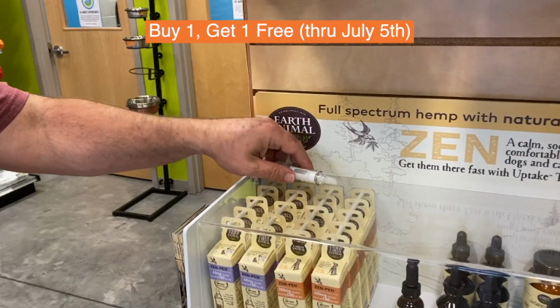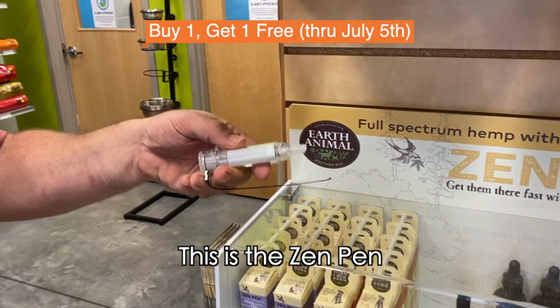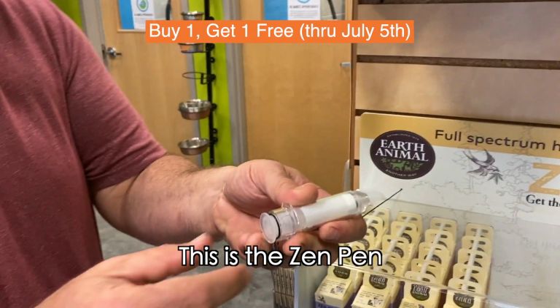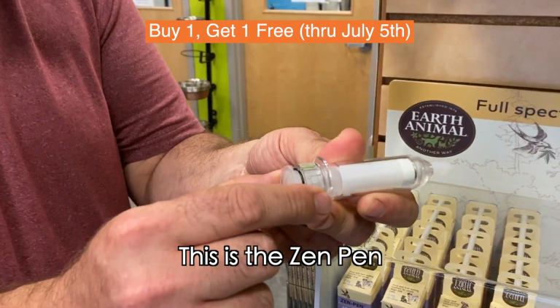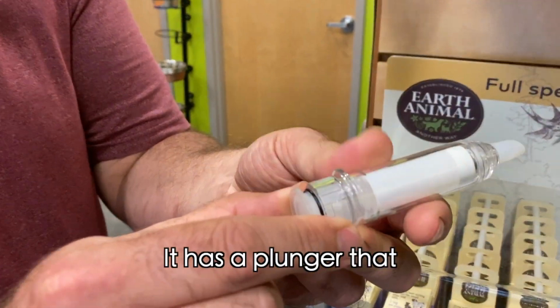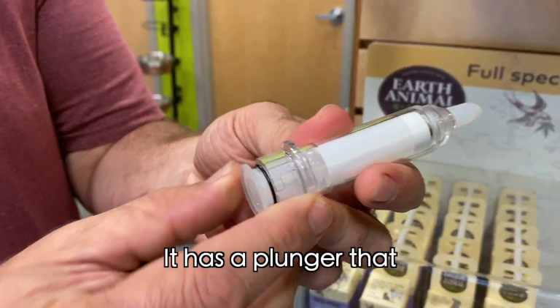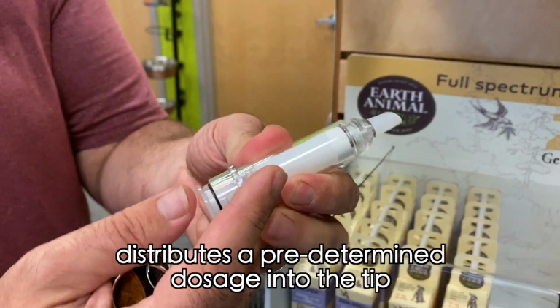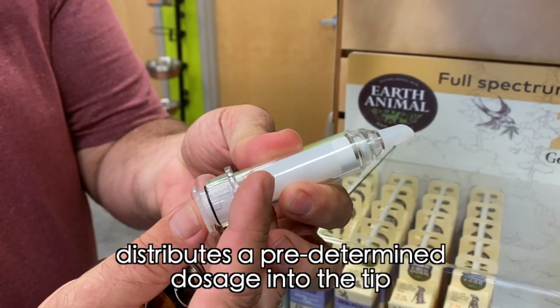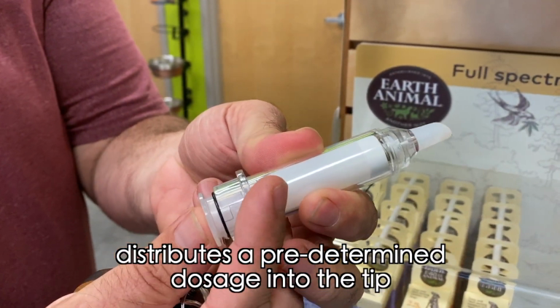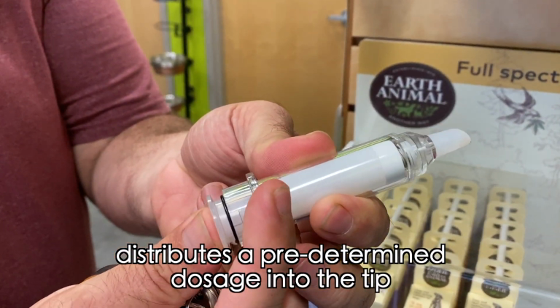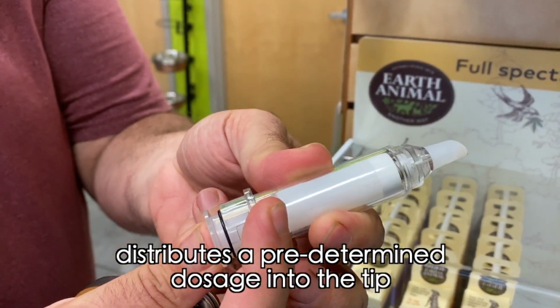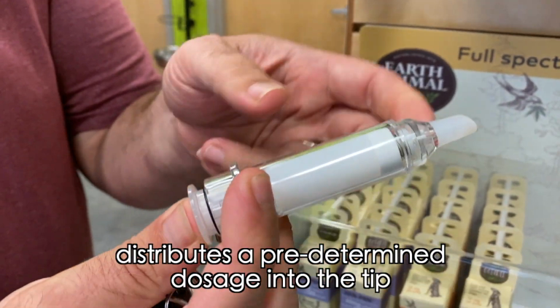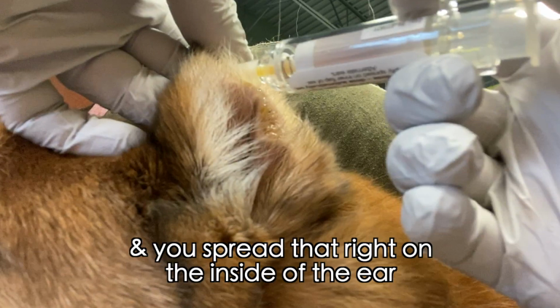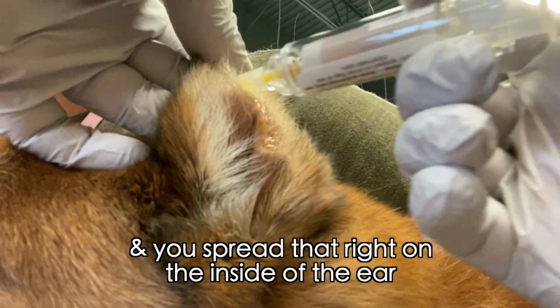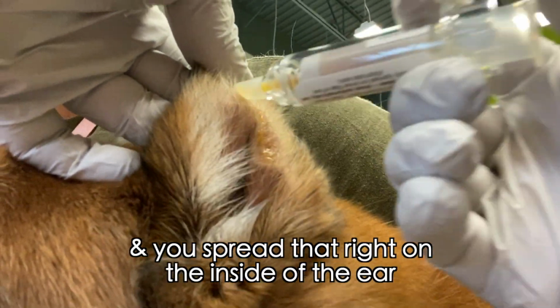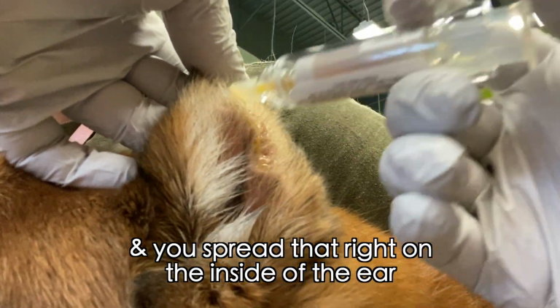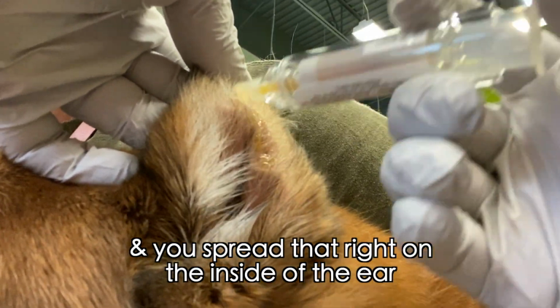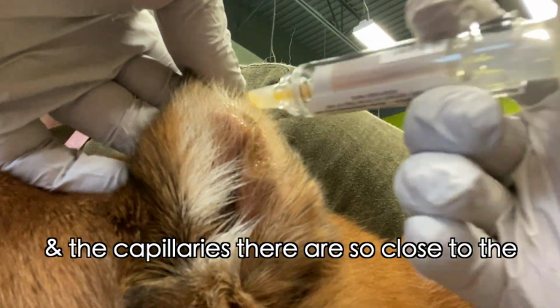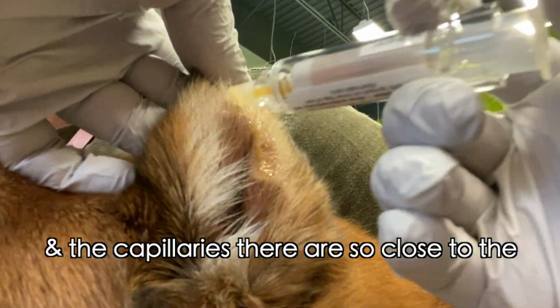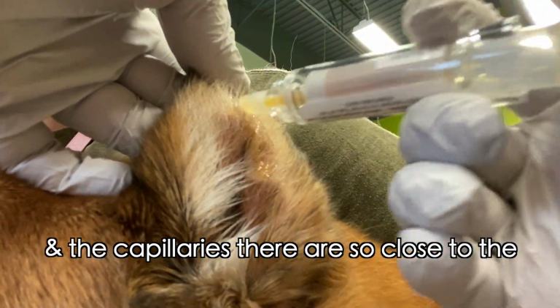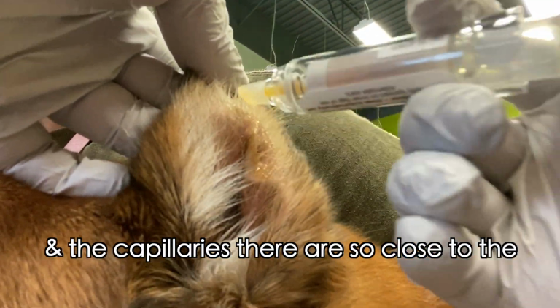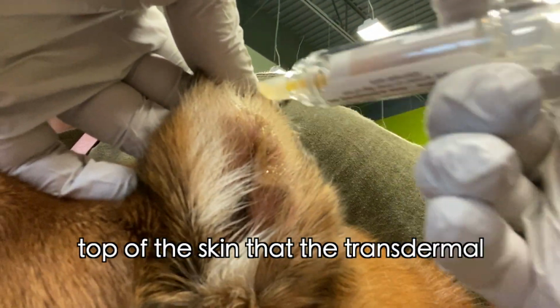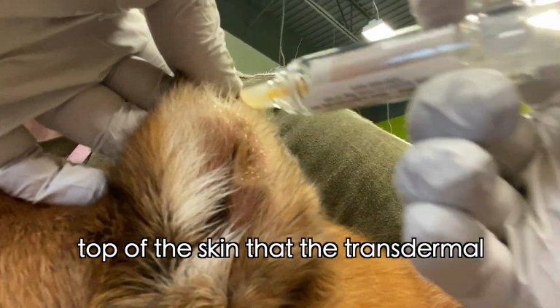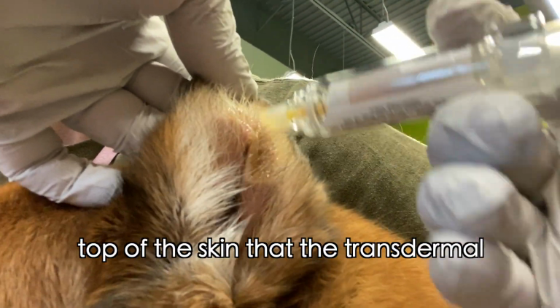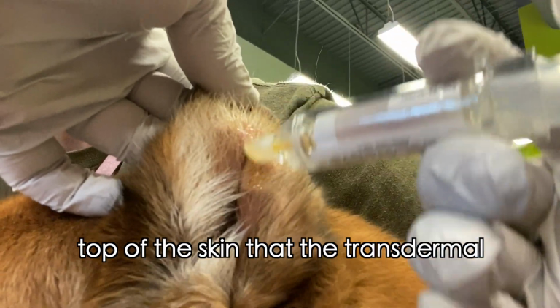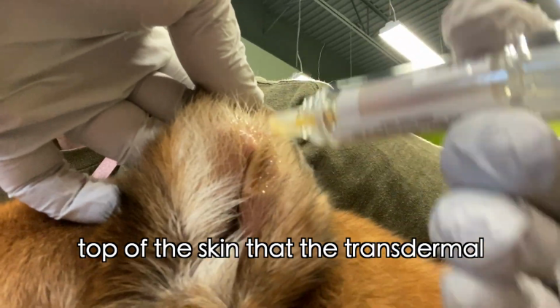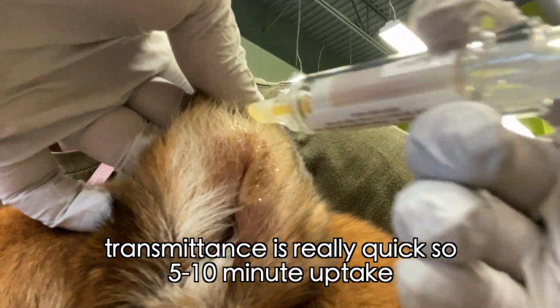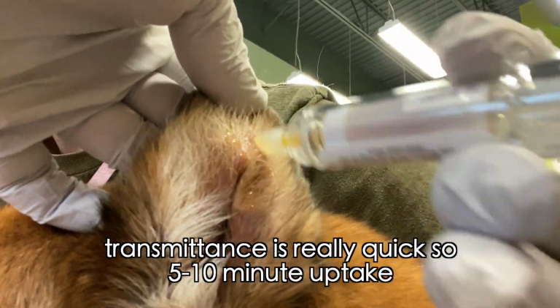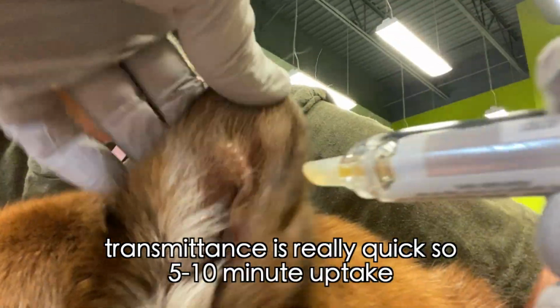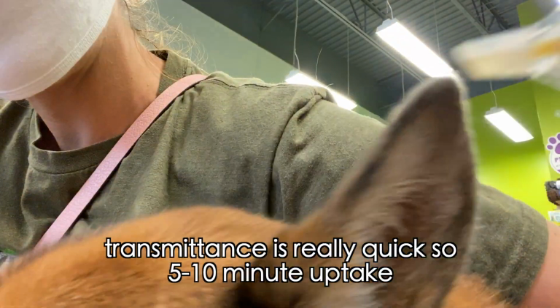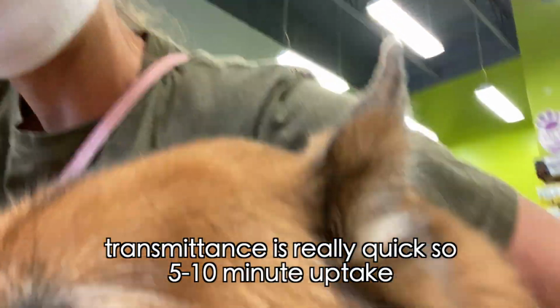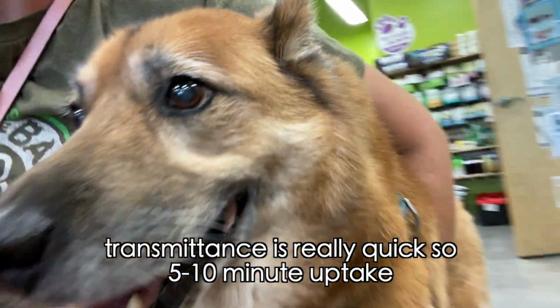So this is the Zen Pen. It has a plunger that distributes a predetermined dosage into the tip, and then you spread that right on the inside of the ear. The capillaries there are so close to the top of the skin that the transdermal transmits really quick — so 5-10 minute uptake.